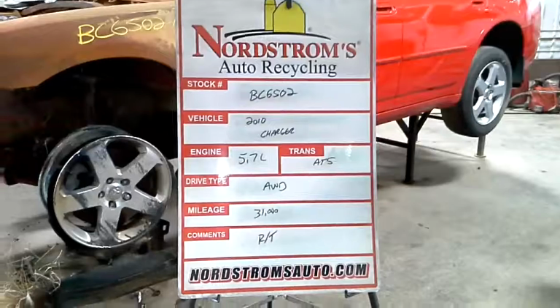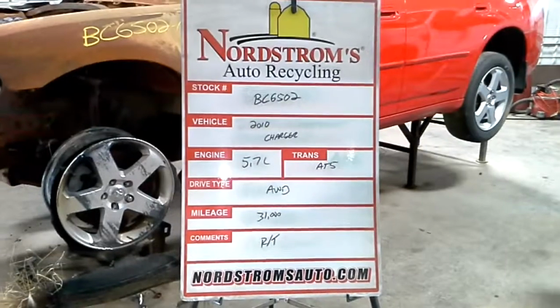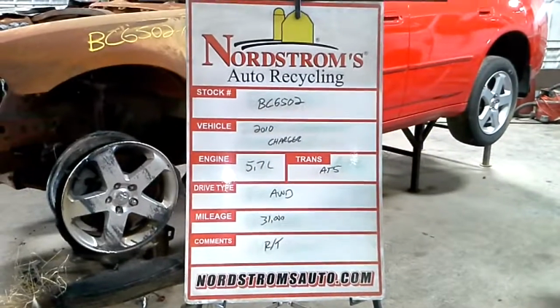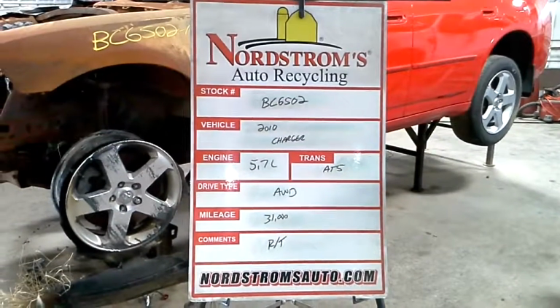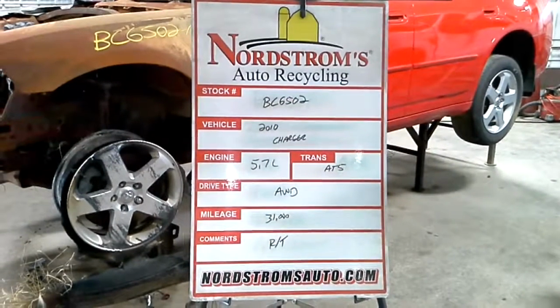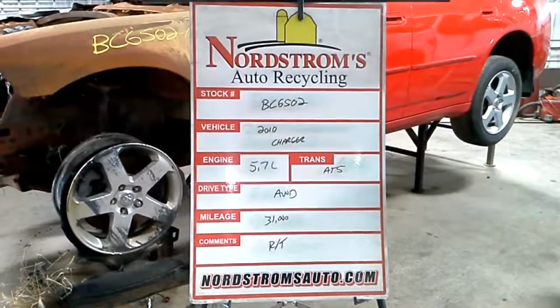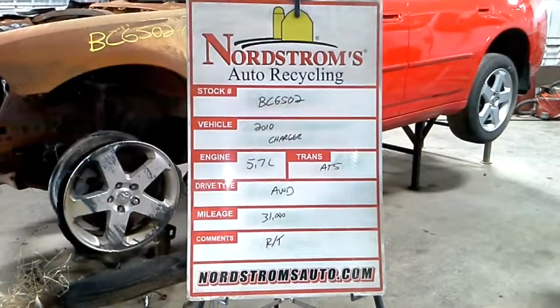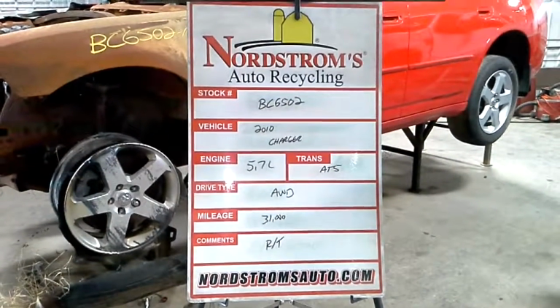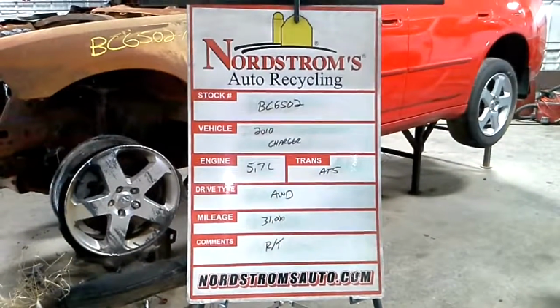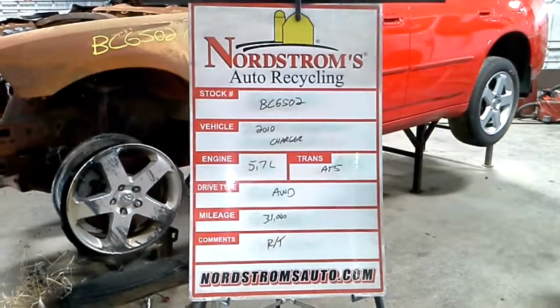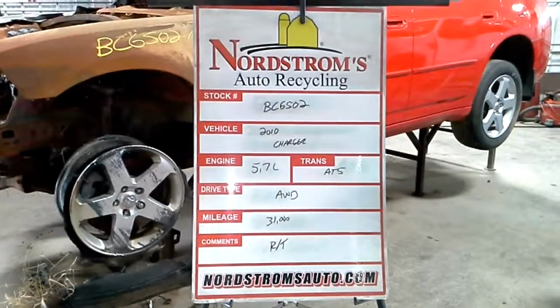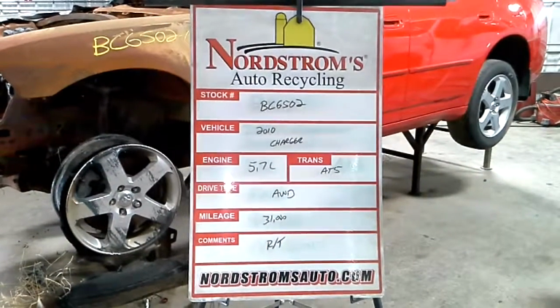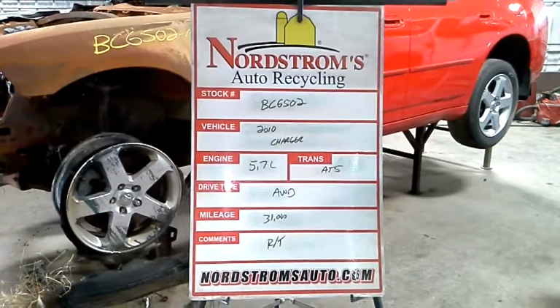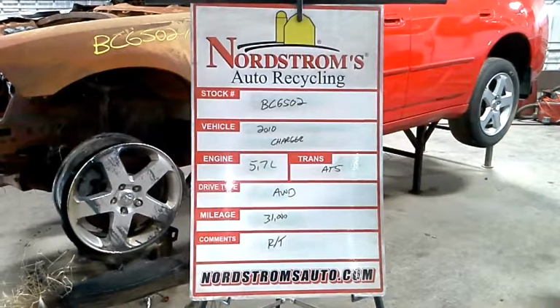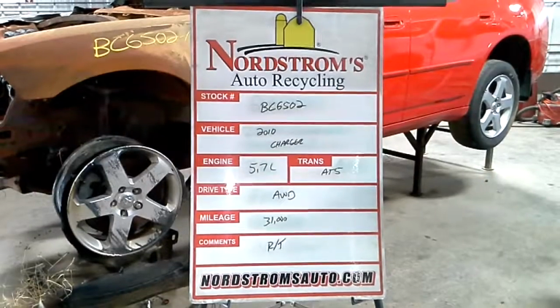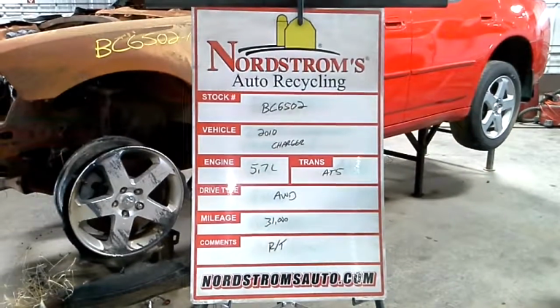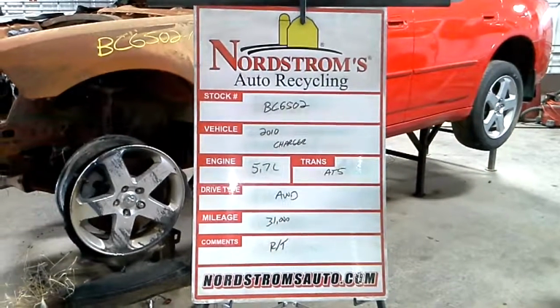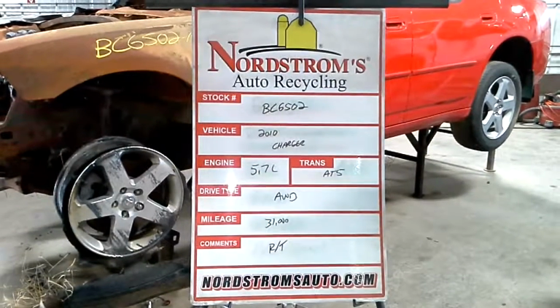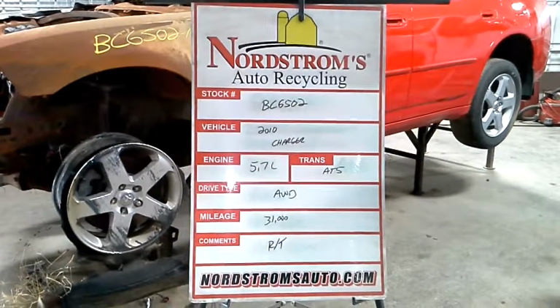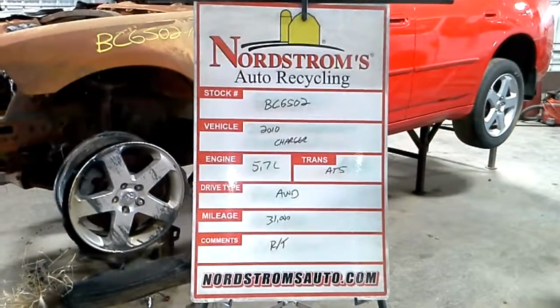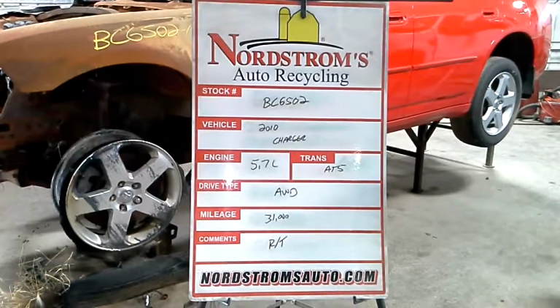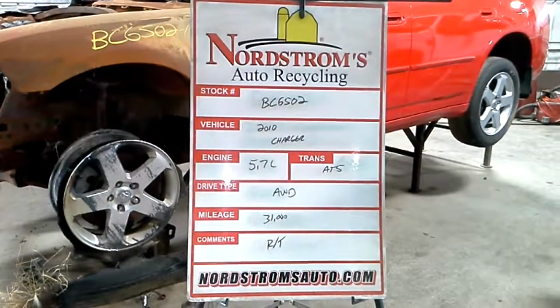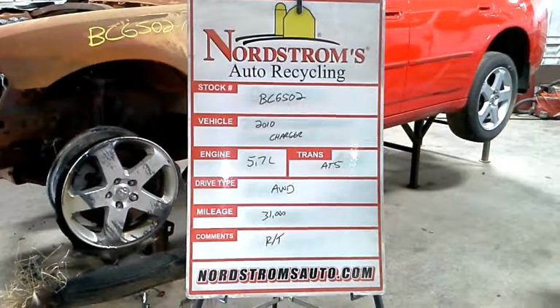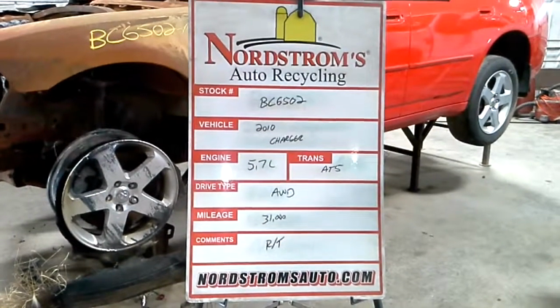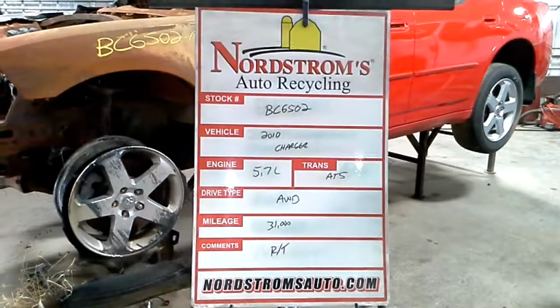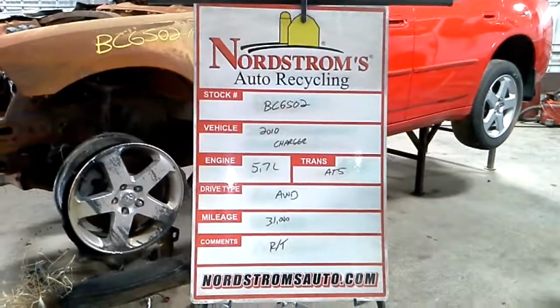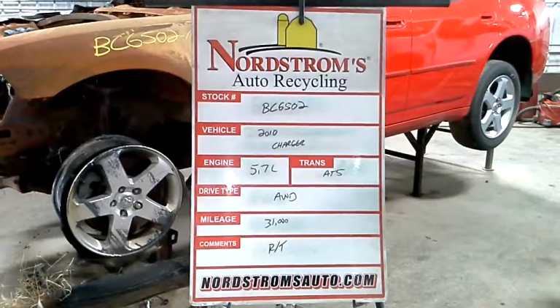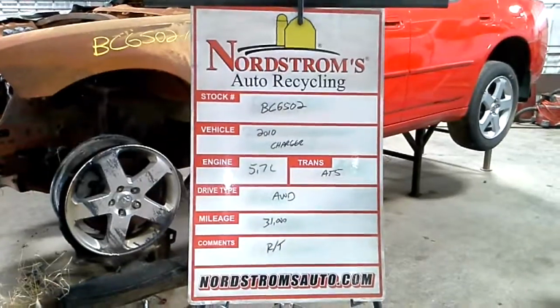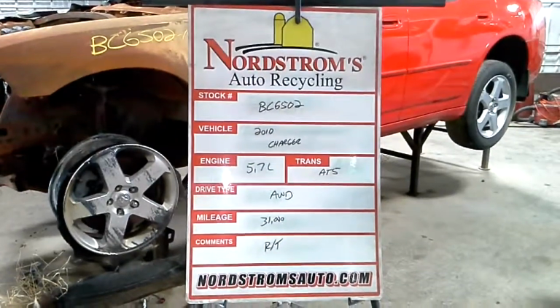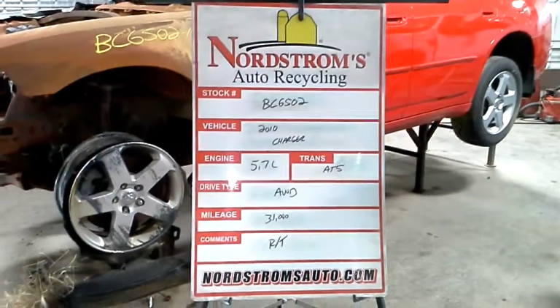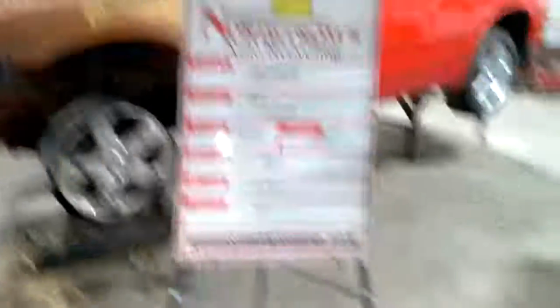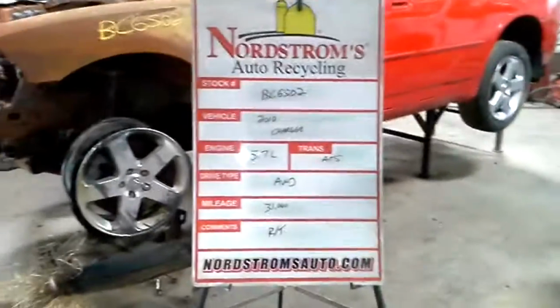Stock number BC6502, 2010 Dodge Charger, 5.7 liter, automatic 5-speed, all-wheel drive, approximately 31,000 miles from Carfax, an RT.